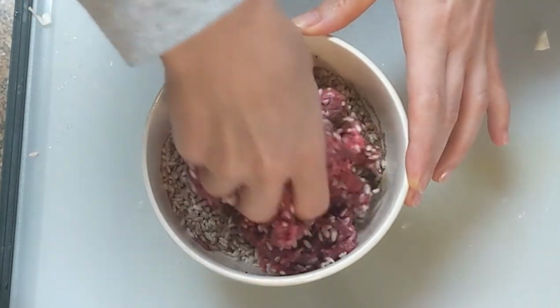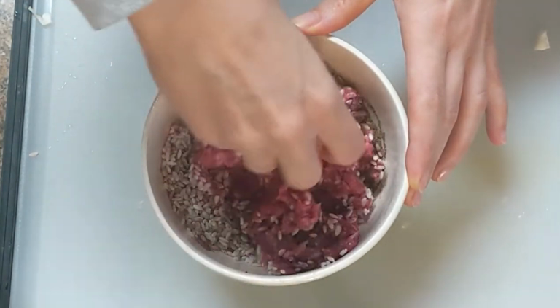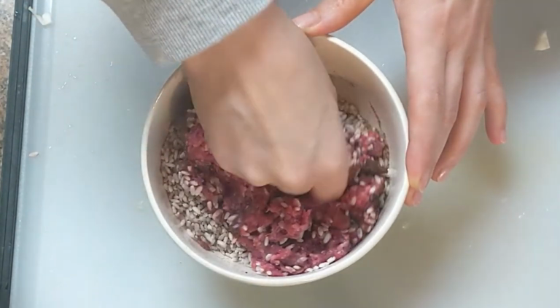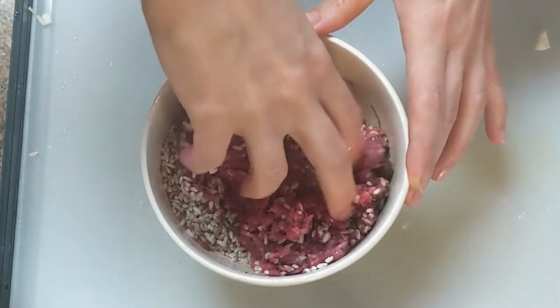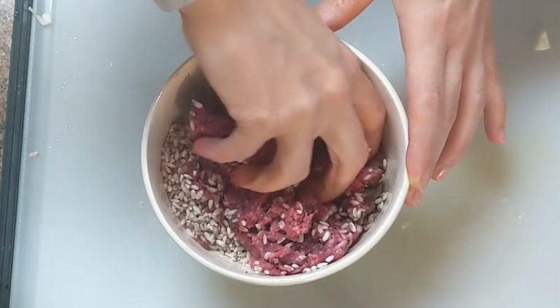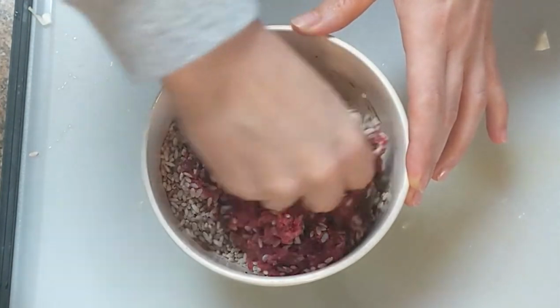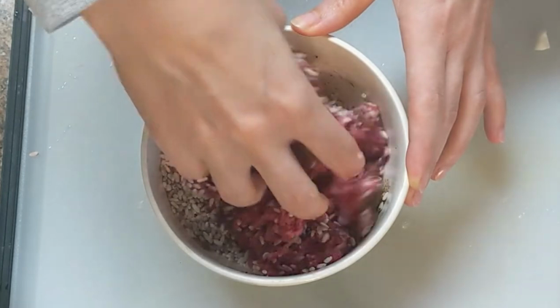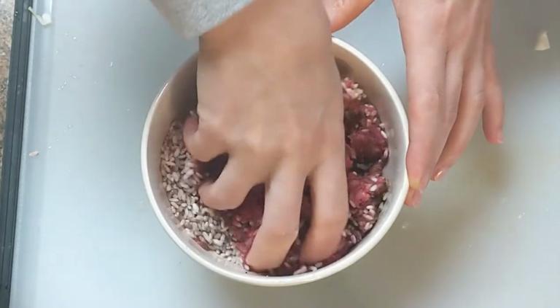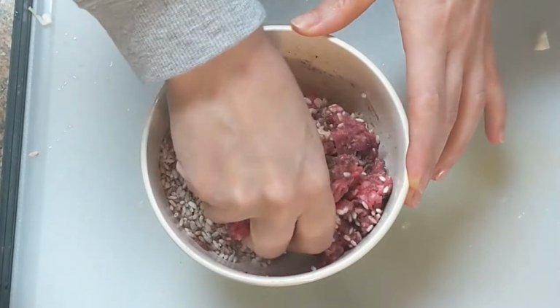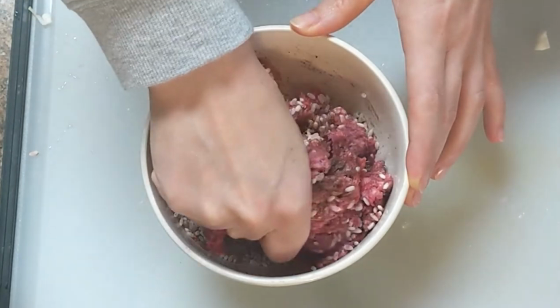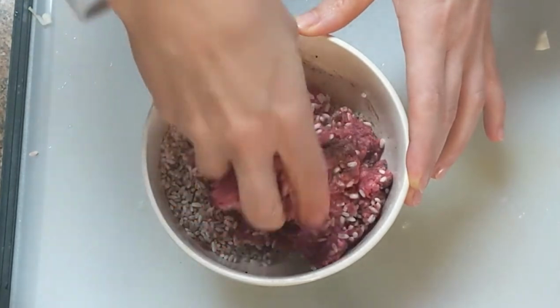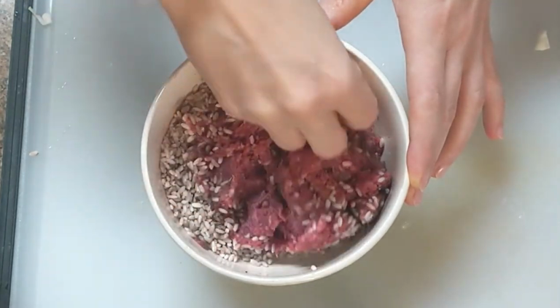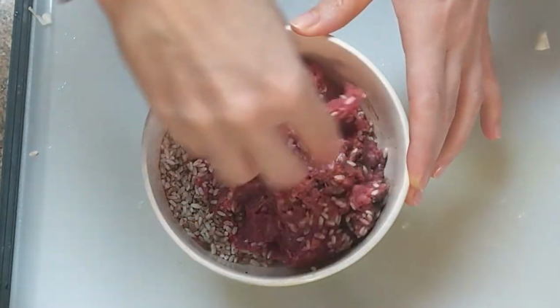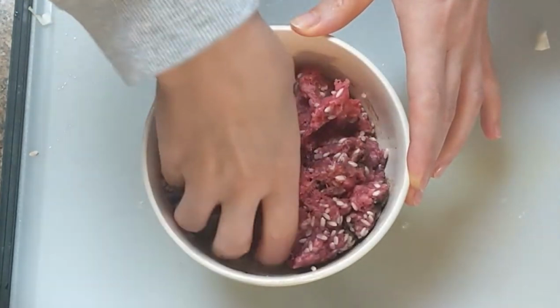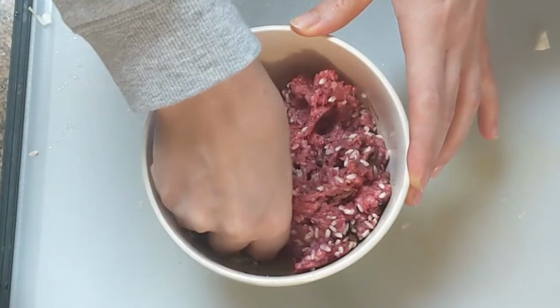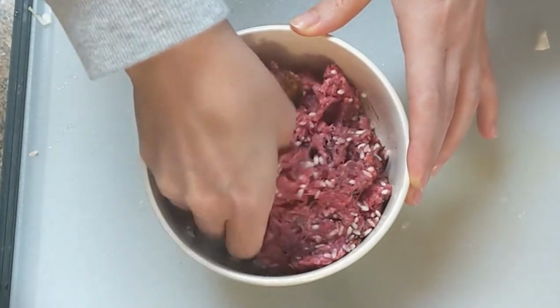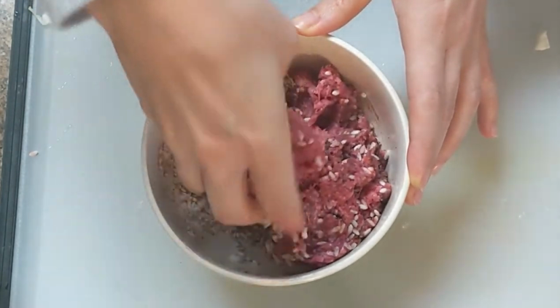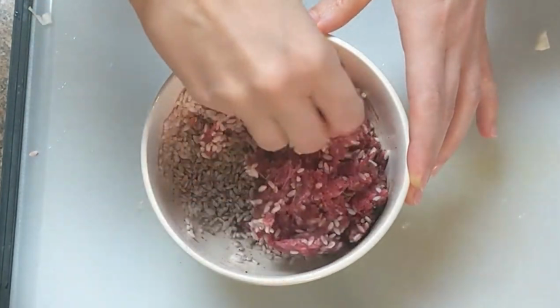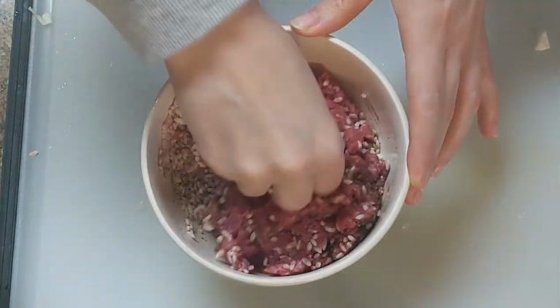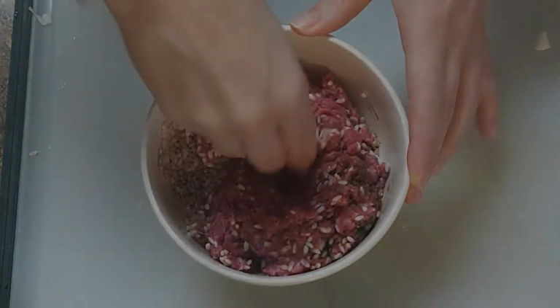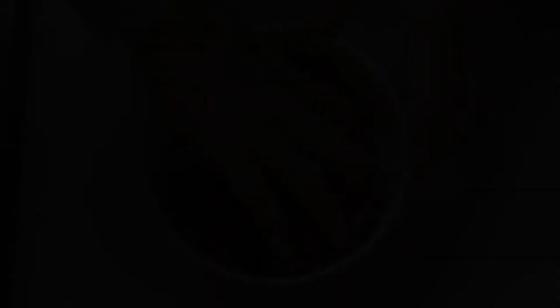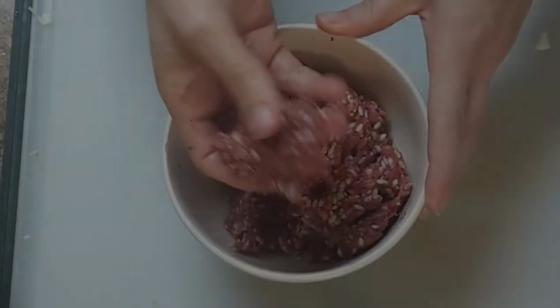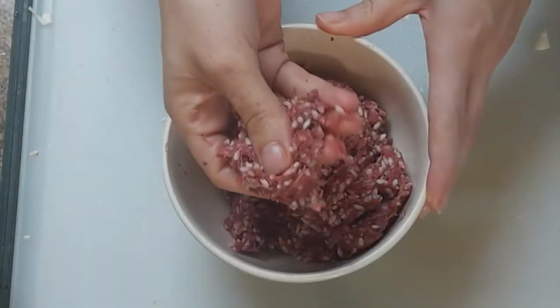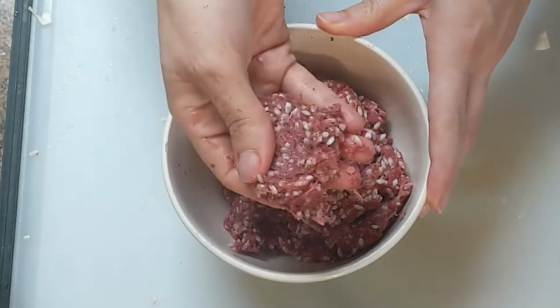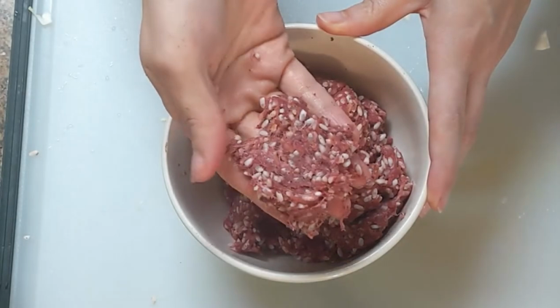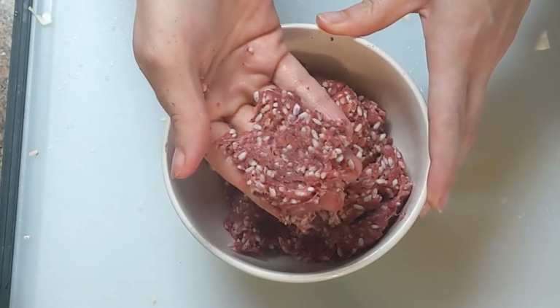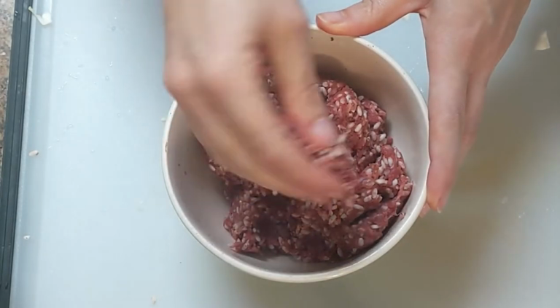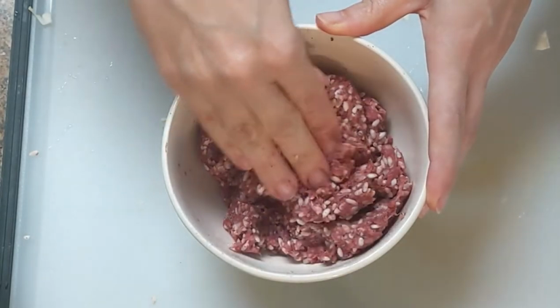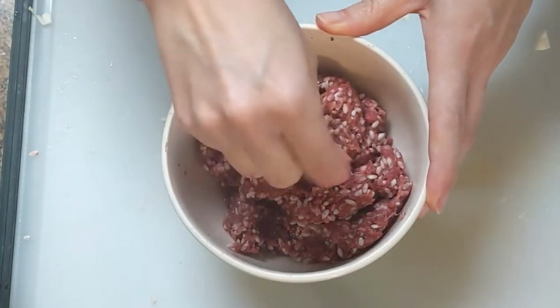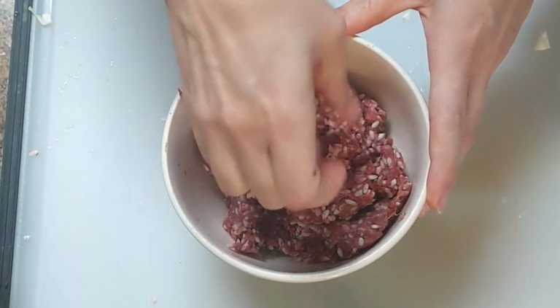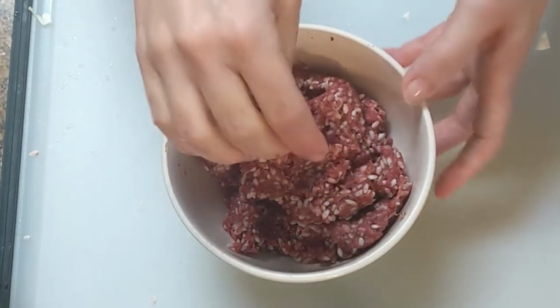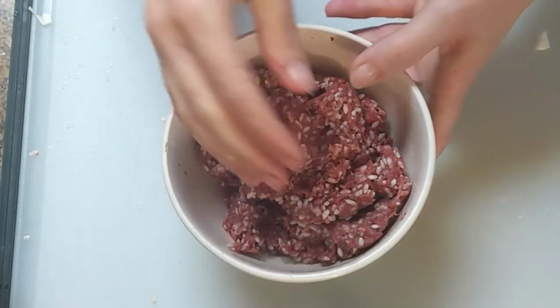The ratio of meat to rice depends on your liking. Some people like more of a ricey filling — I prefer more of a meaty filling.